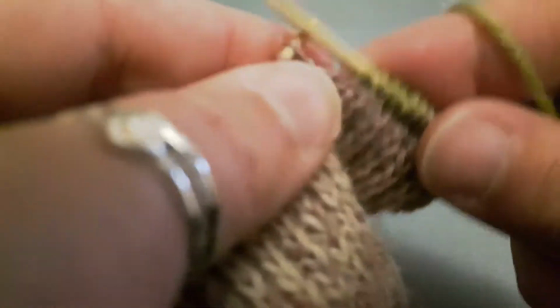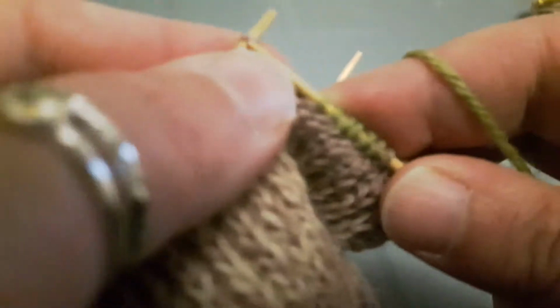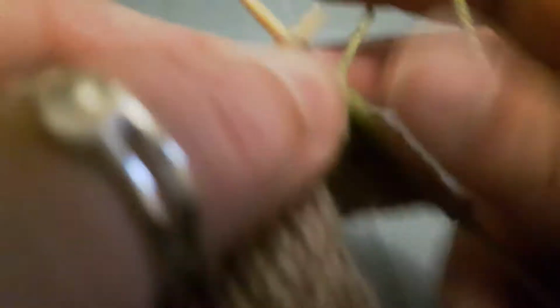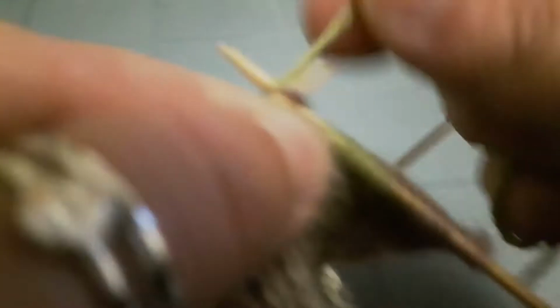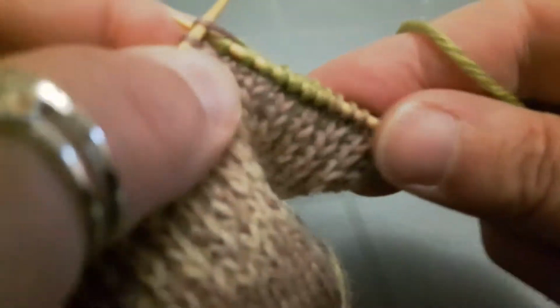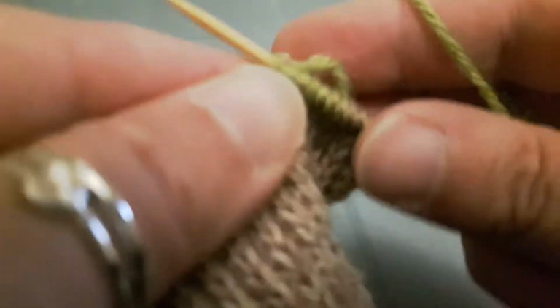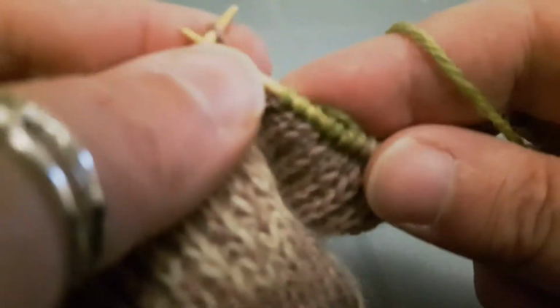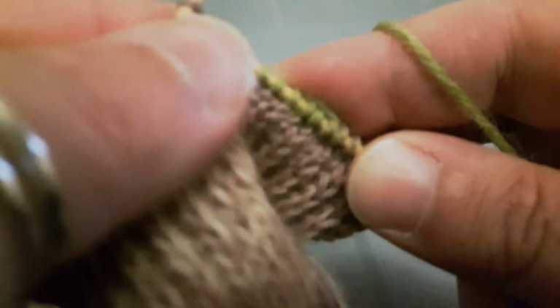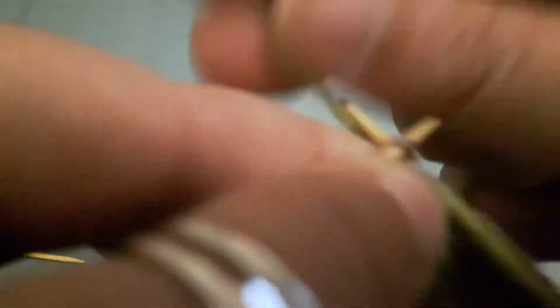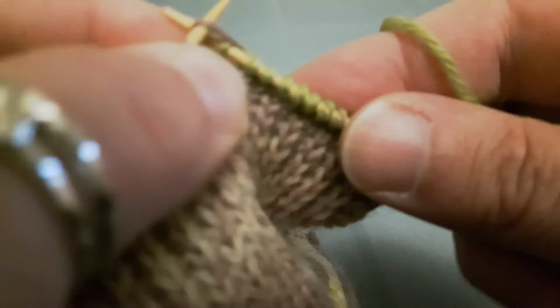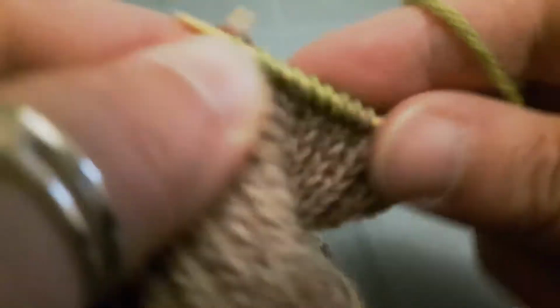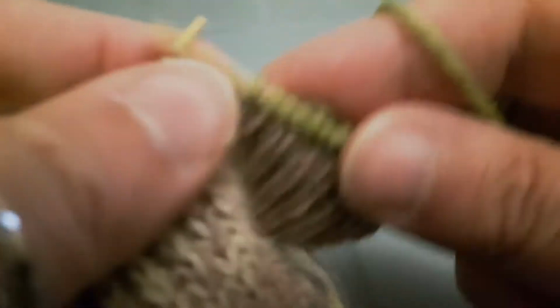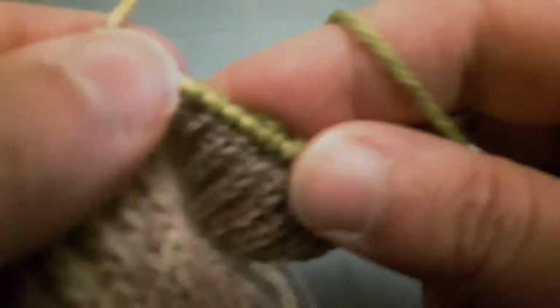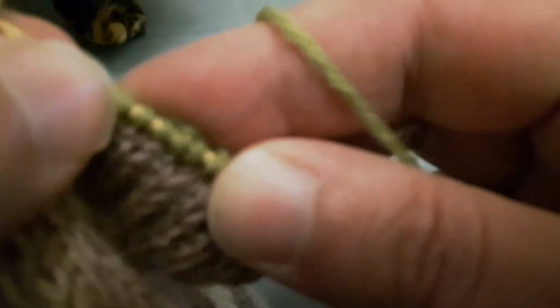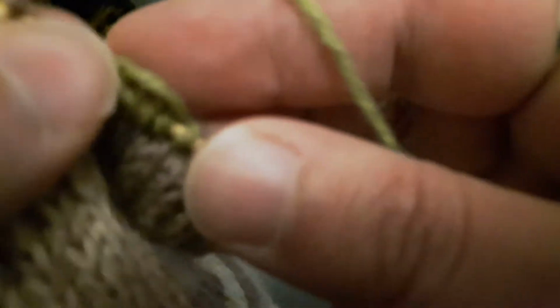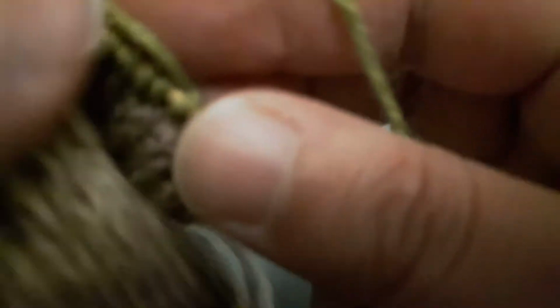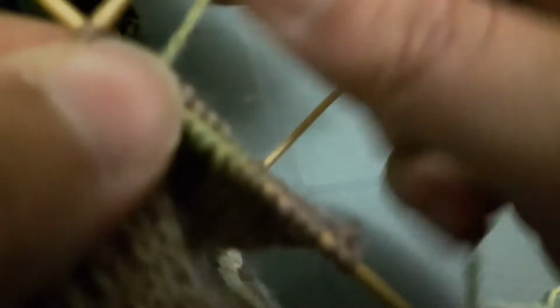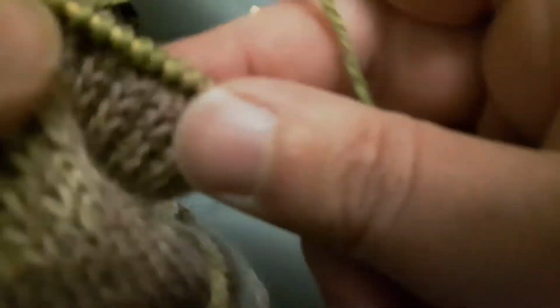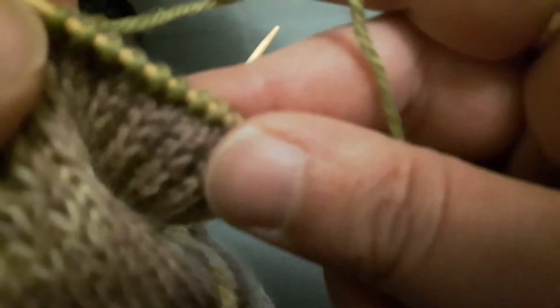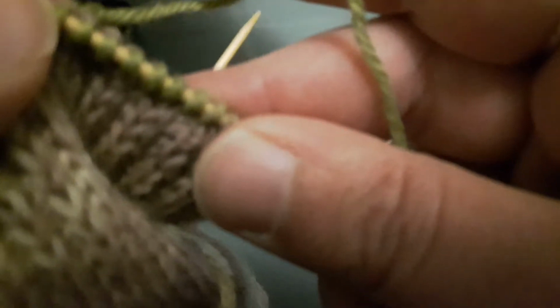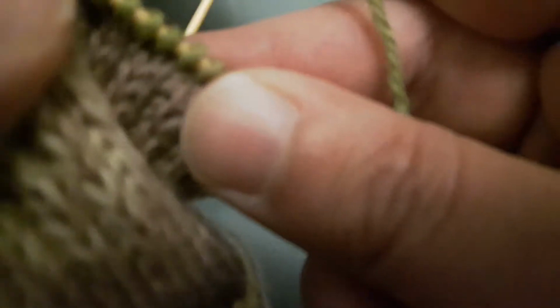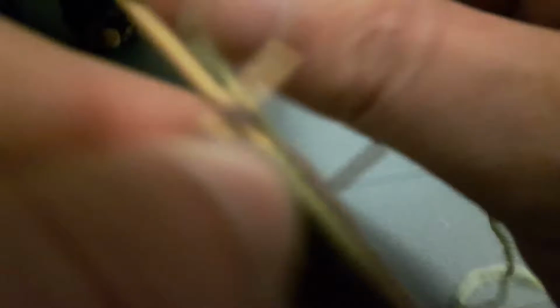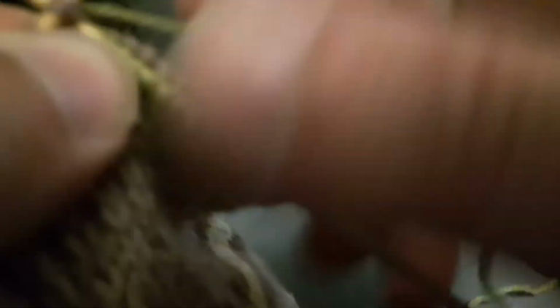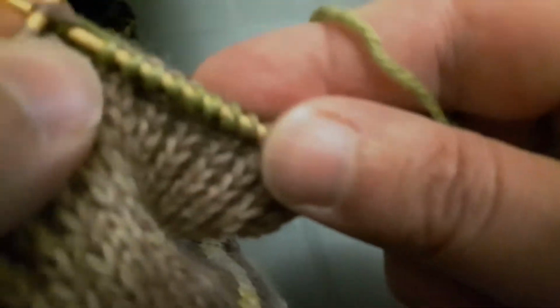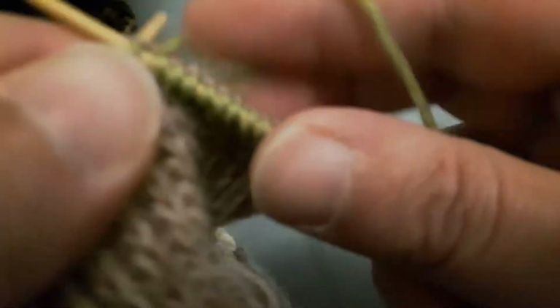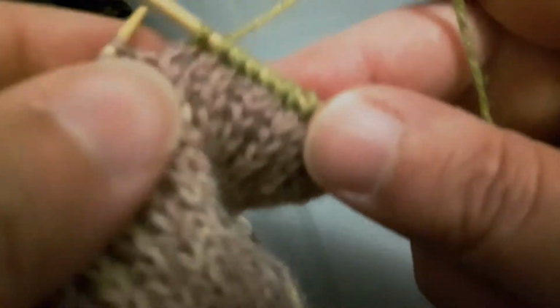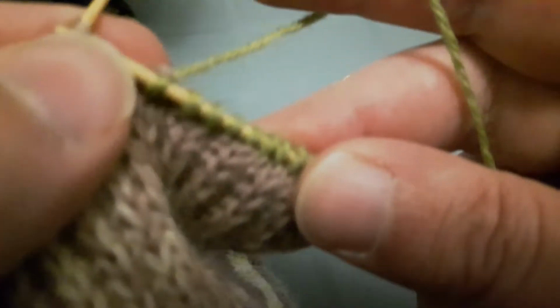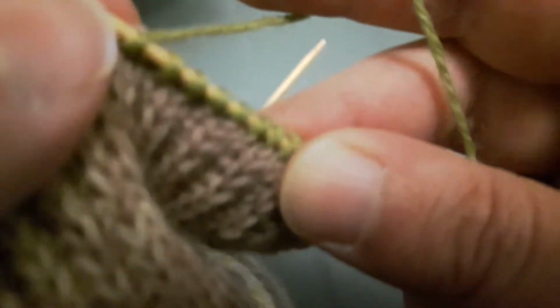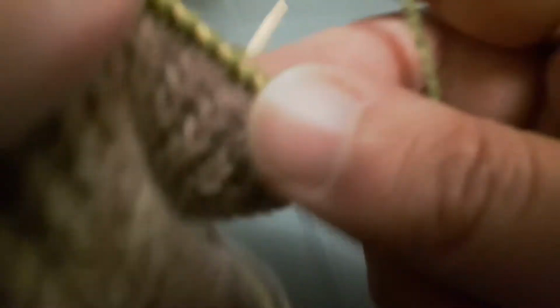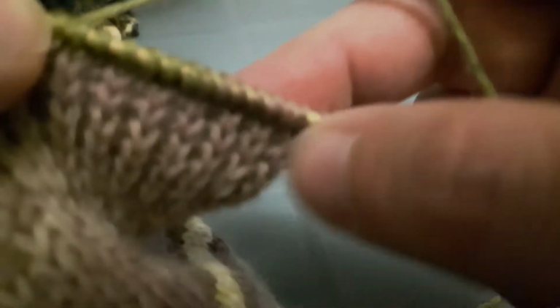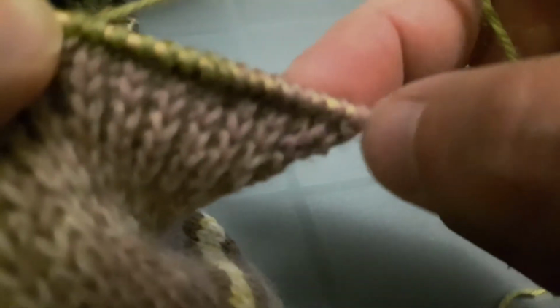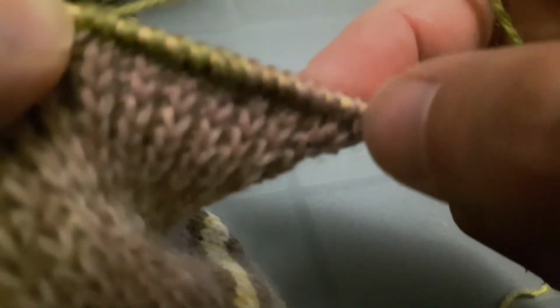Once you see this it will hopefully make sense, because it's not that hard. Once you've seen it done and you've done it once, it won't be that tricky.